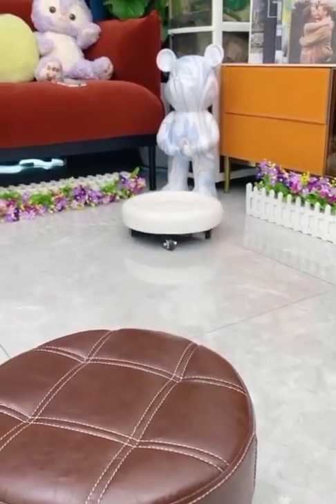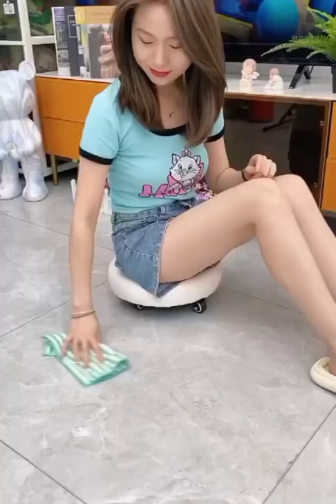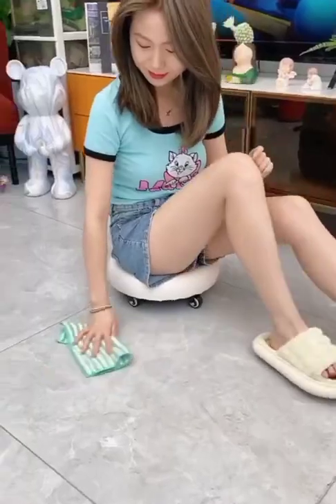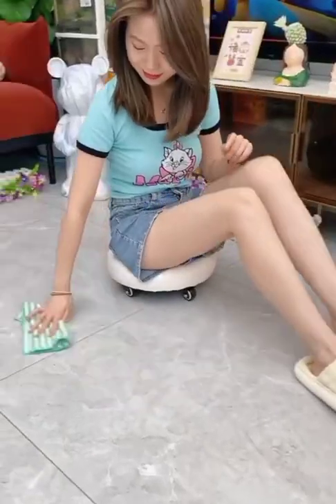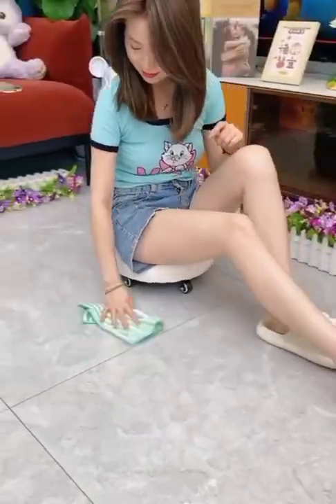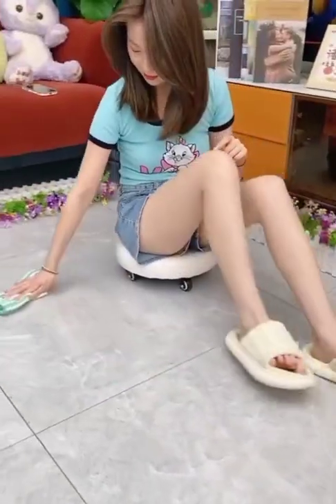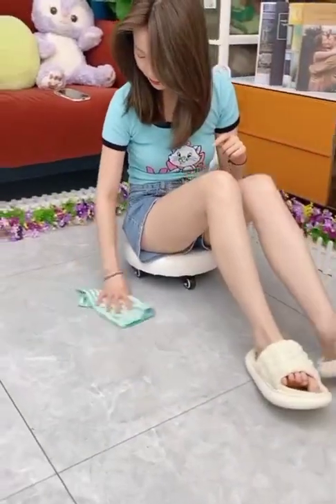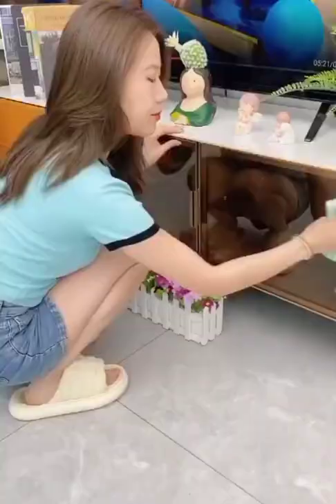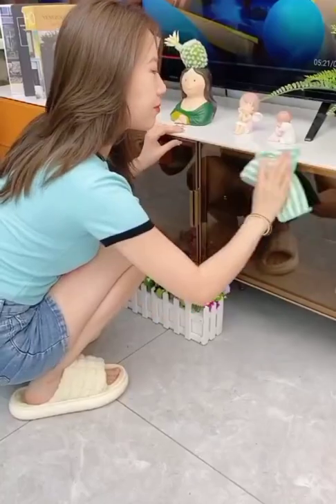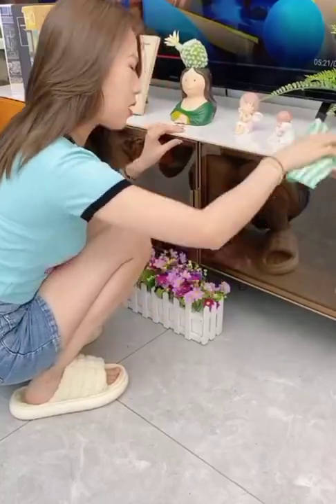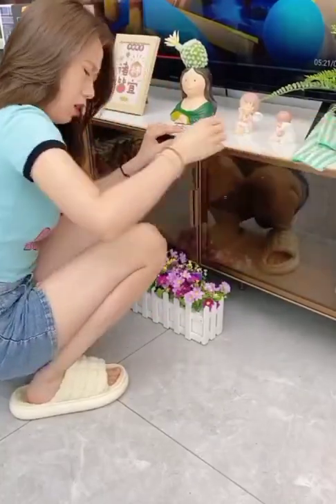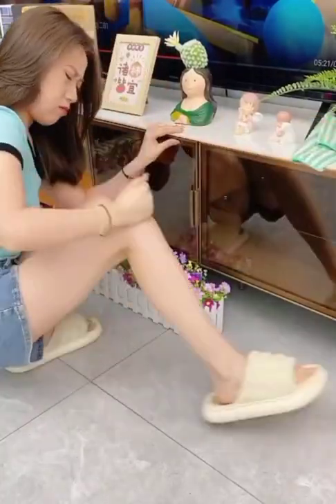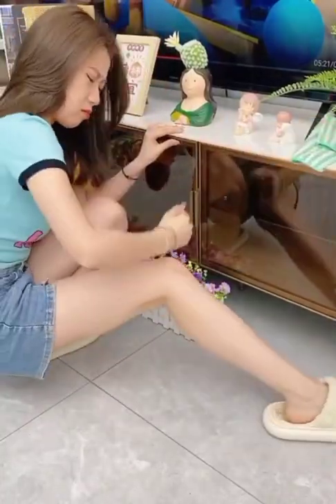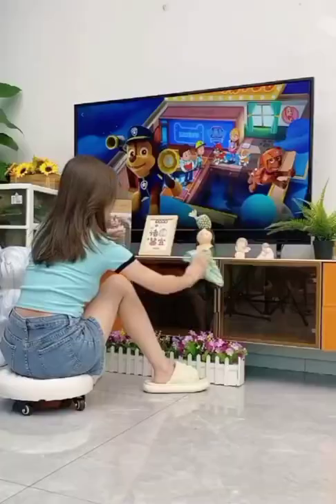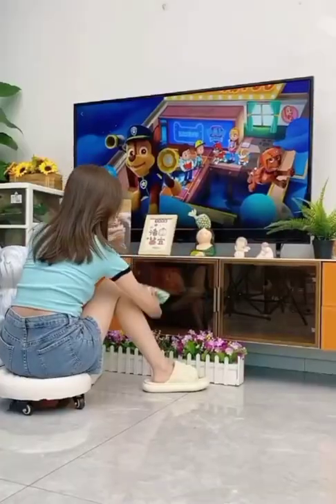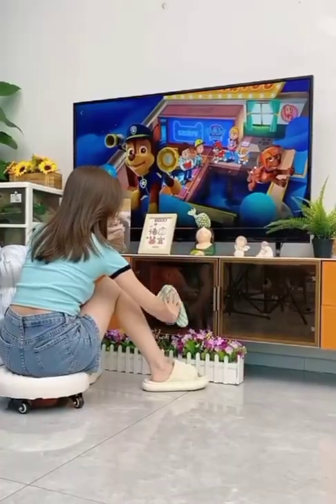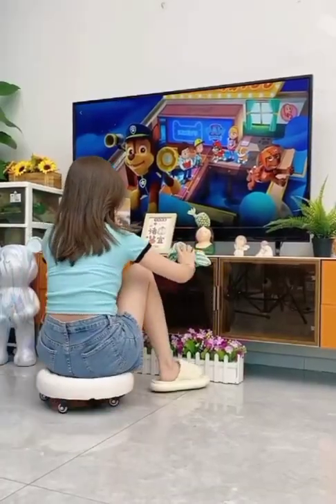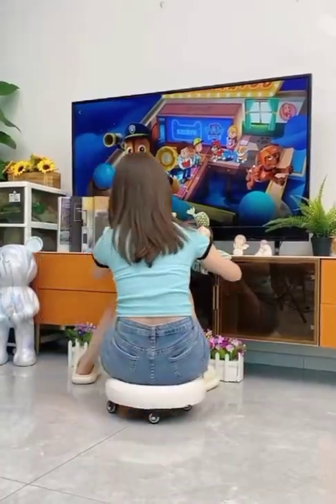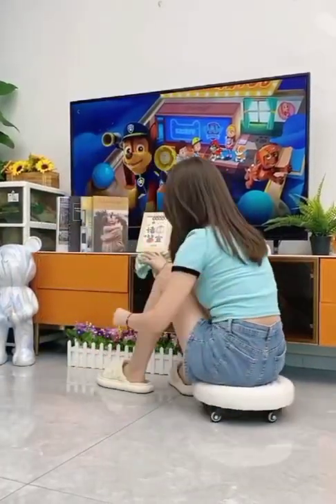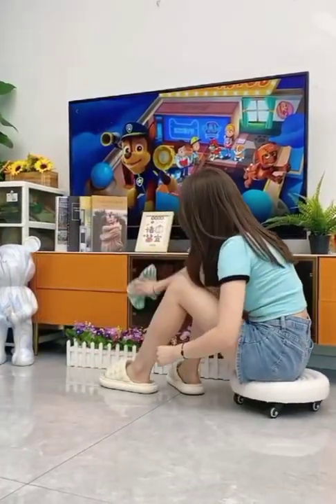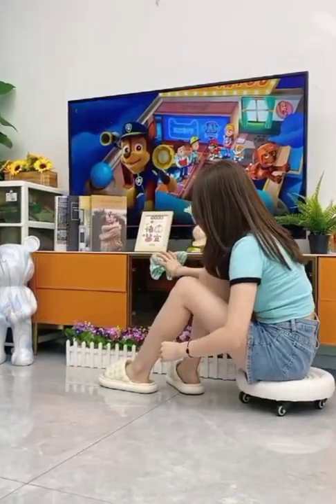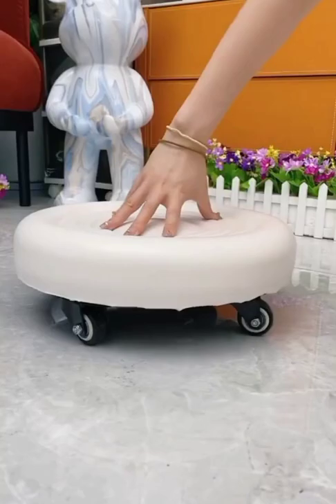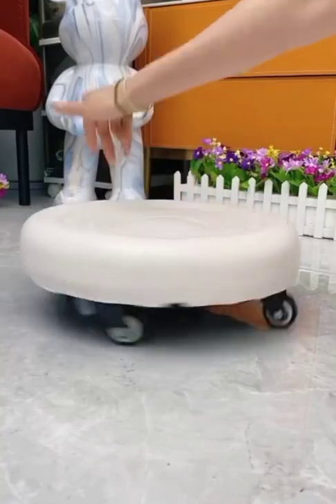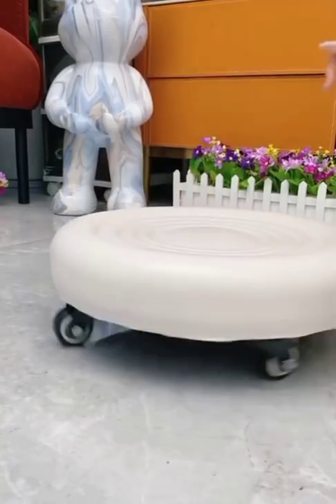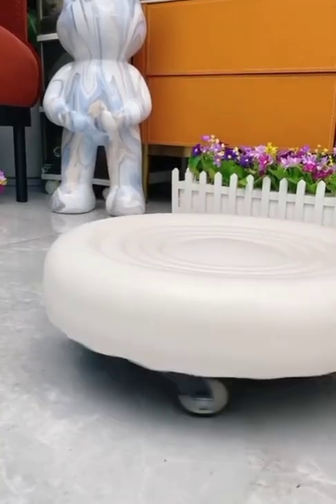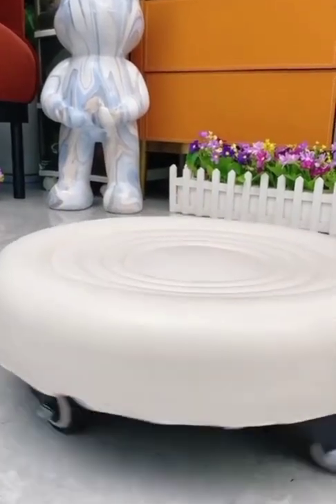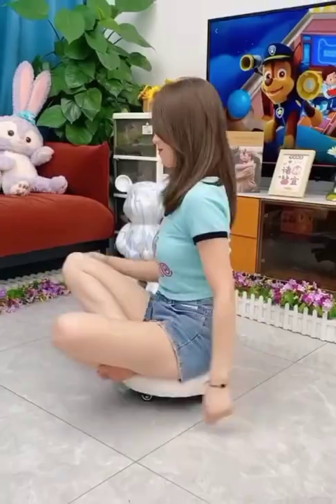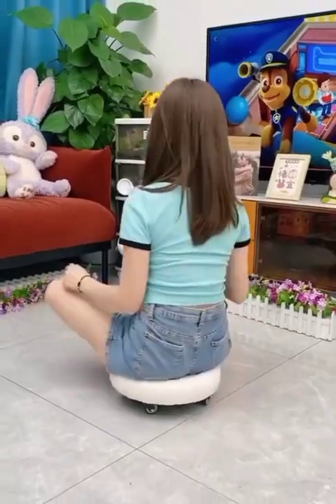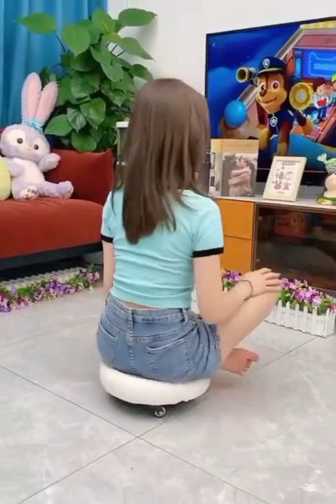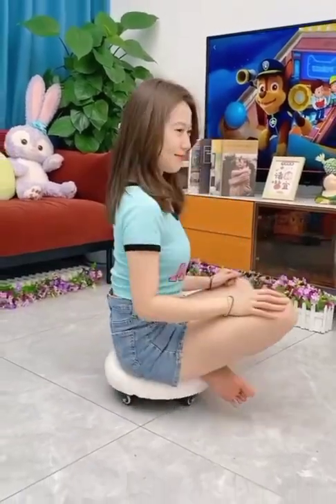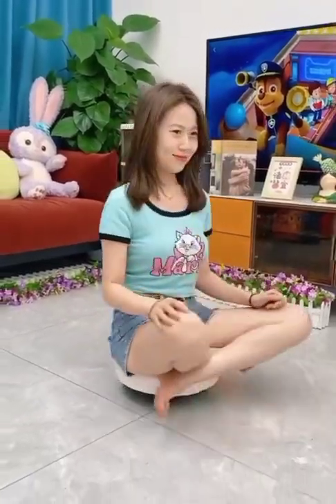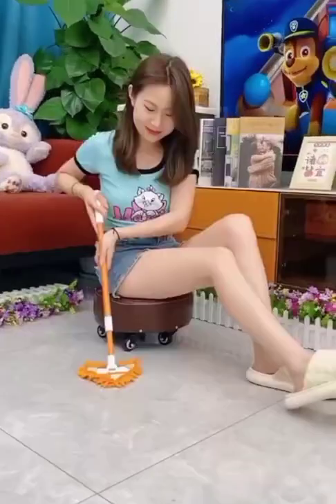In this clip you can see a very amazing stool. You can easily move this stool anywhere and clean your home.